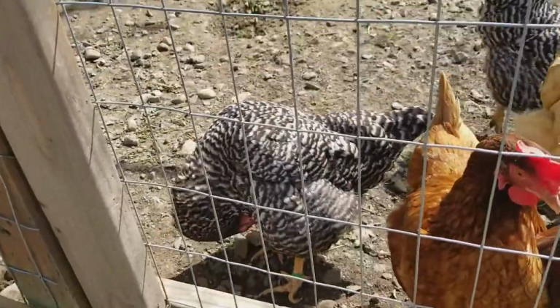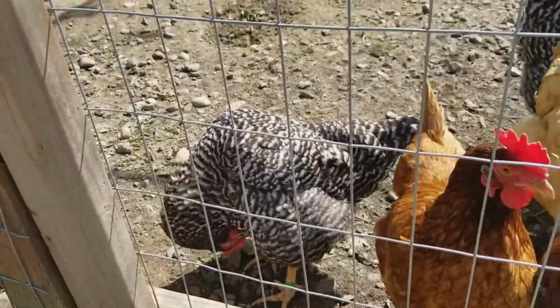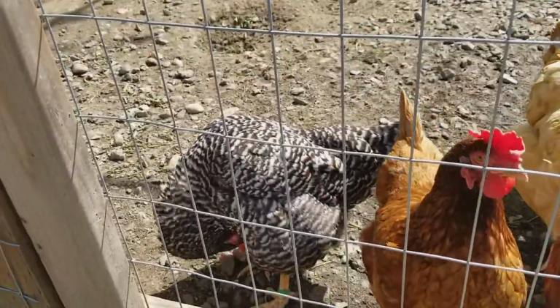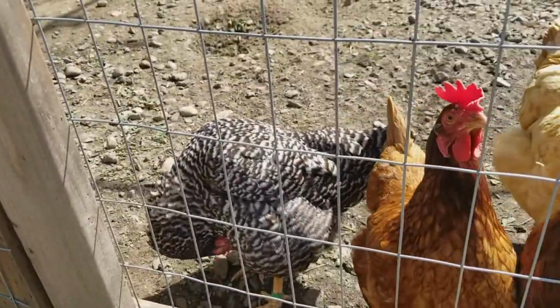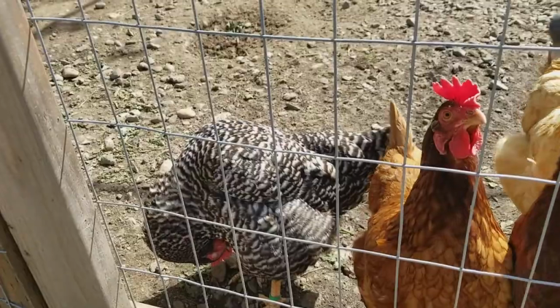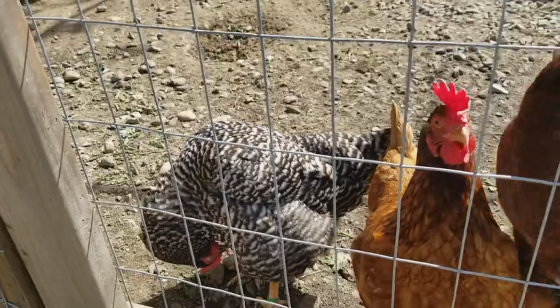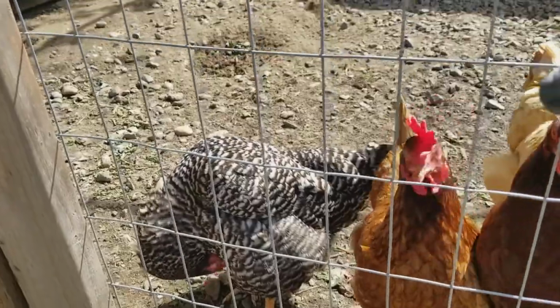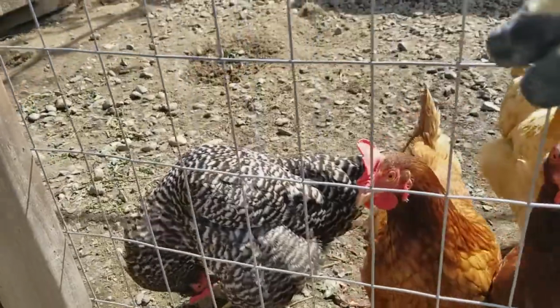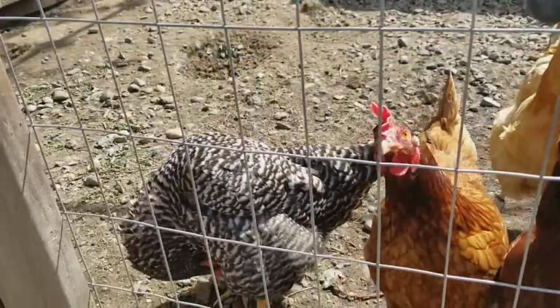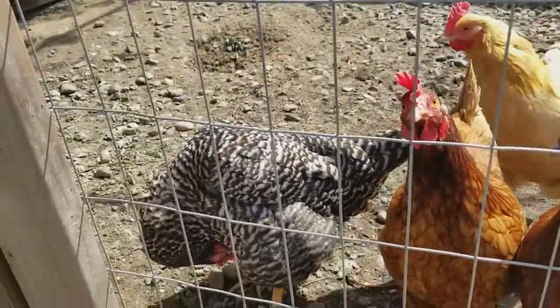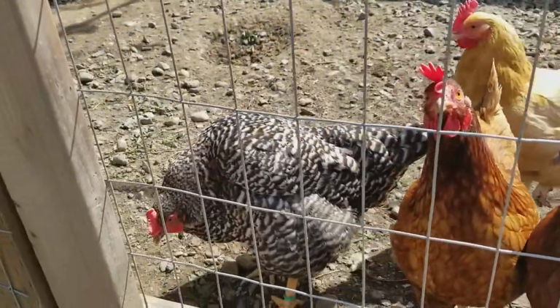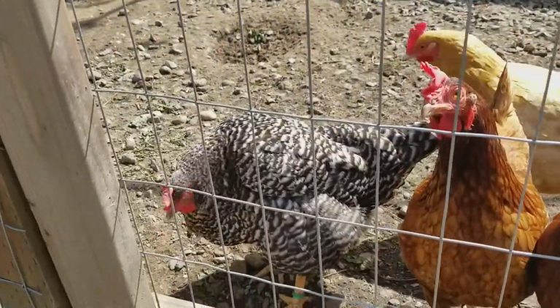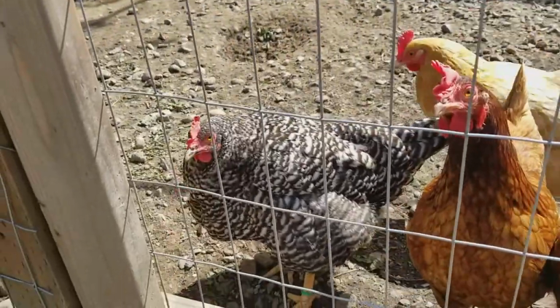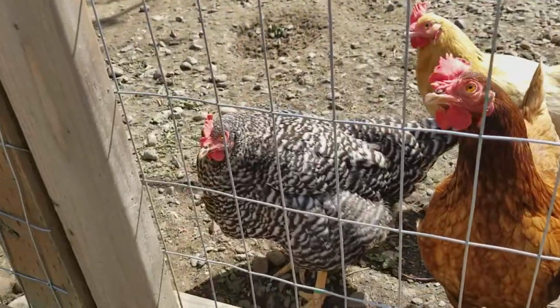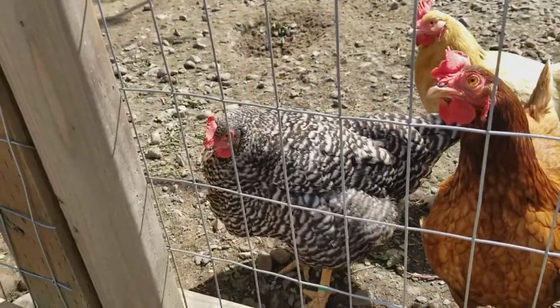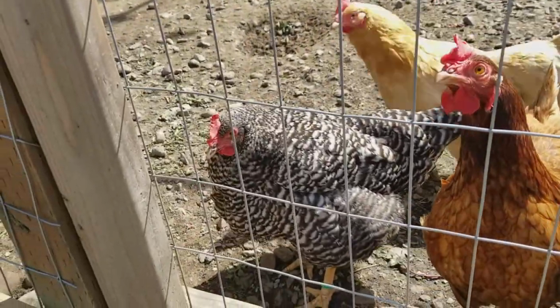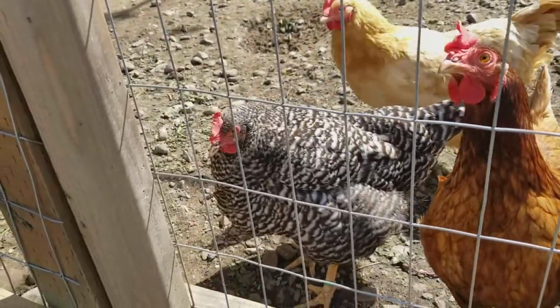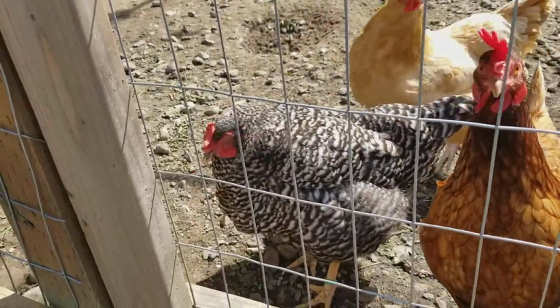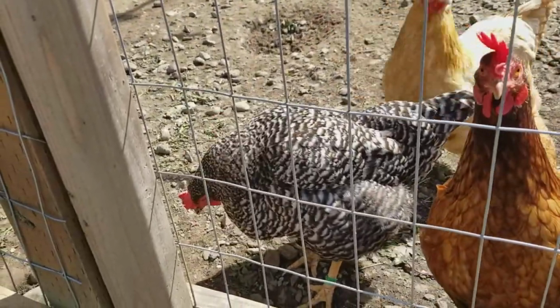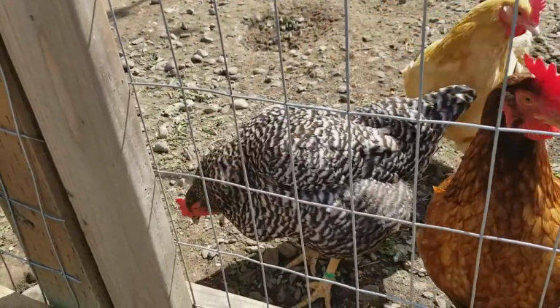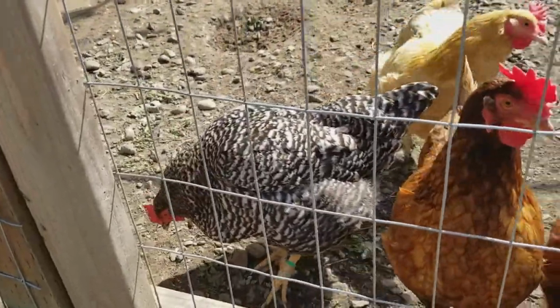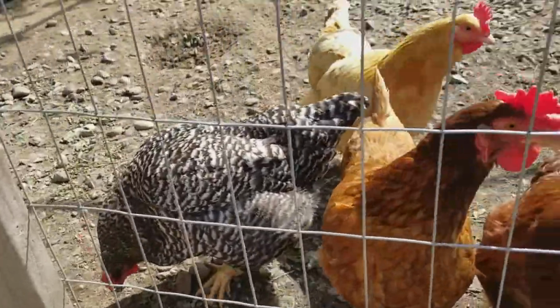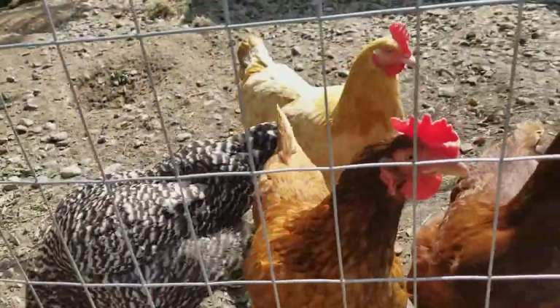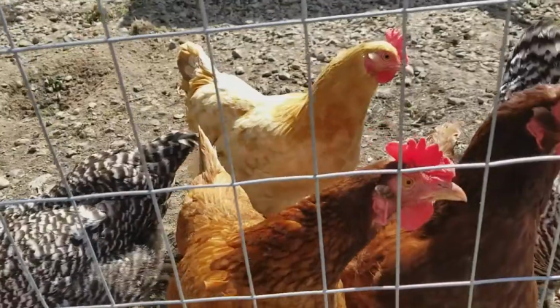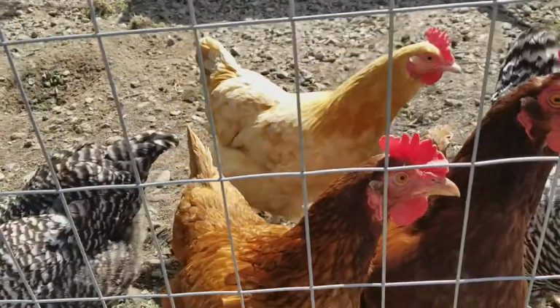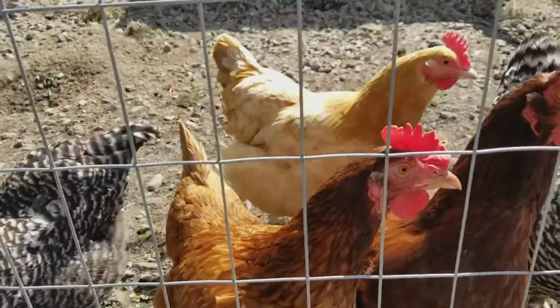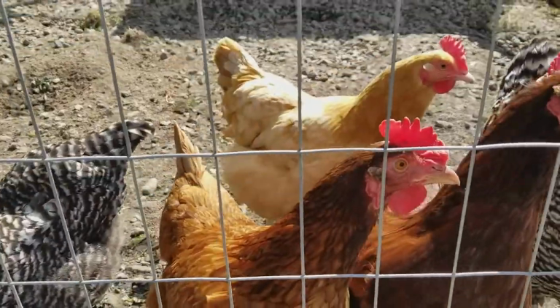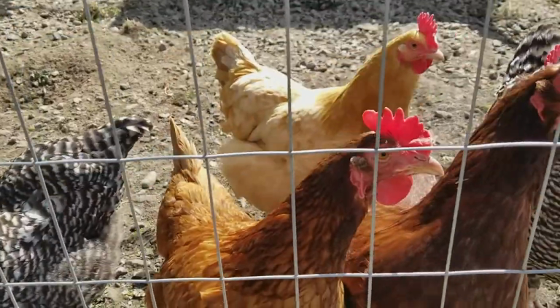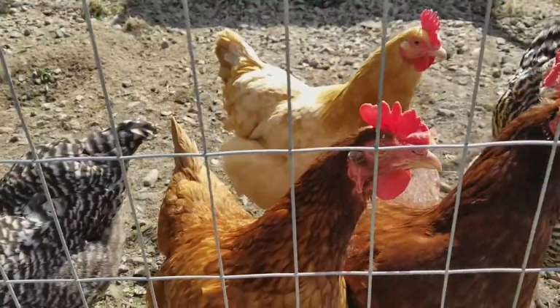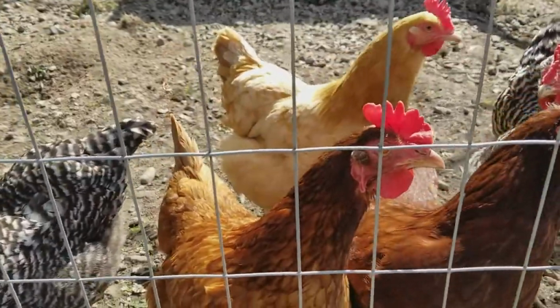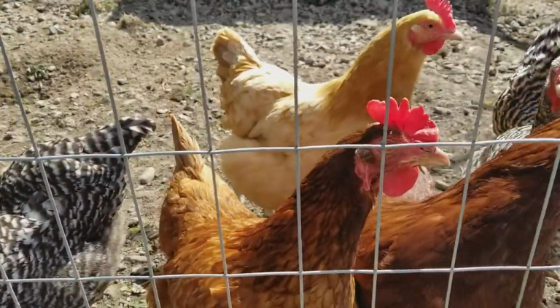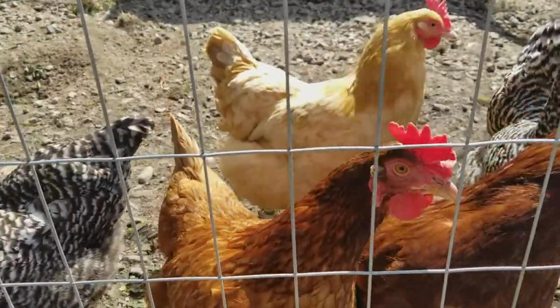Alright, so the speckled ones here, you've got Barred Rock. Barred Rock. These guys here, the red ones, they're called Rhode Island Reds.